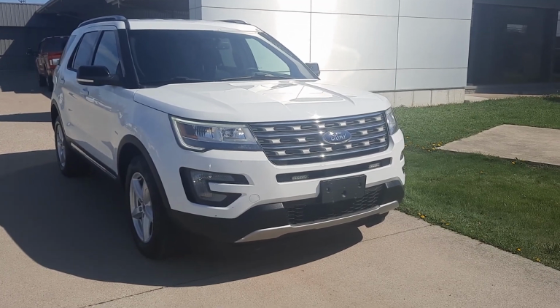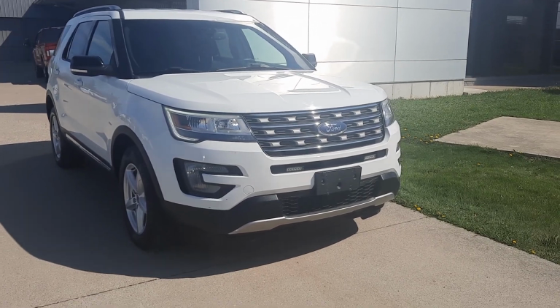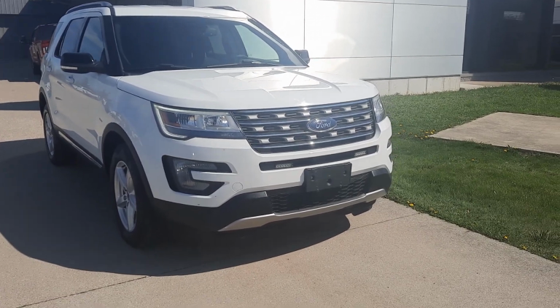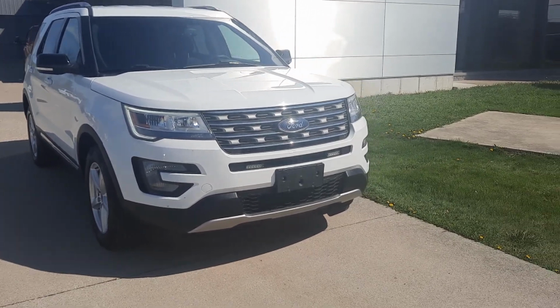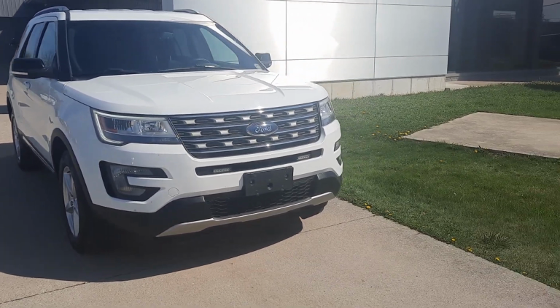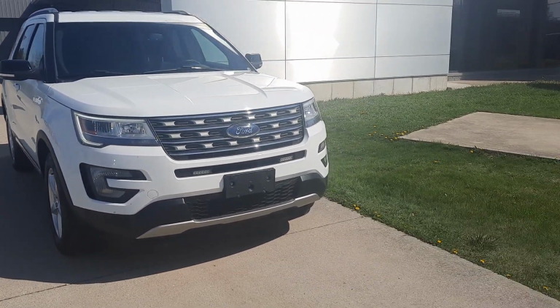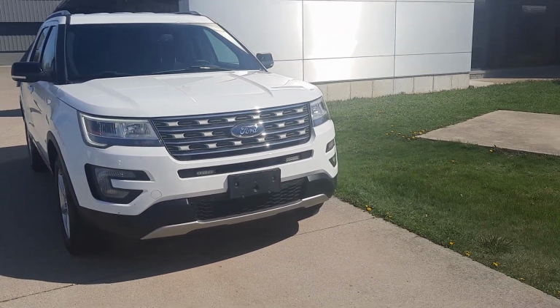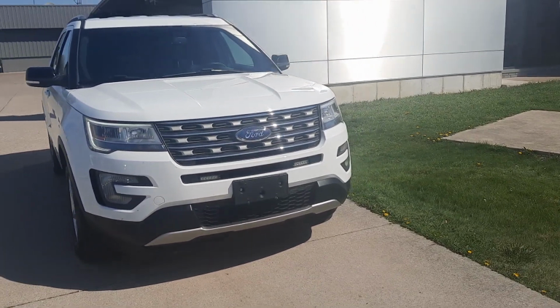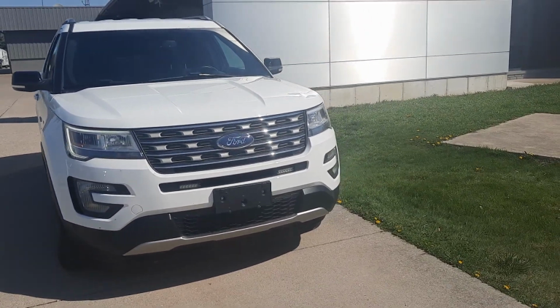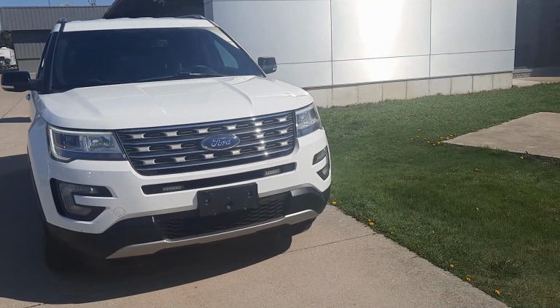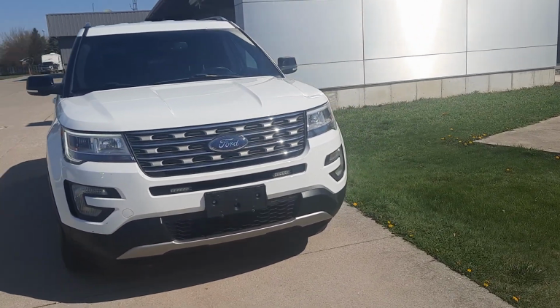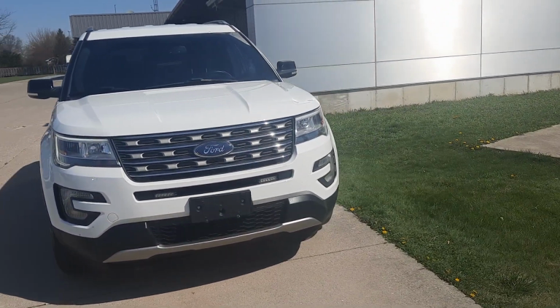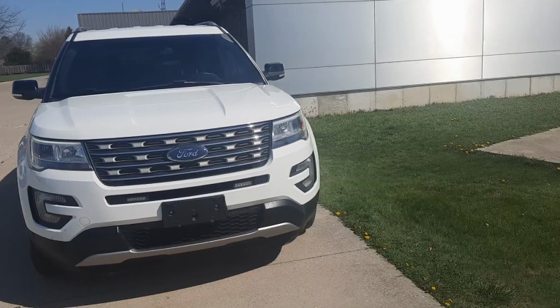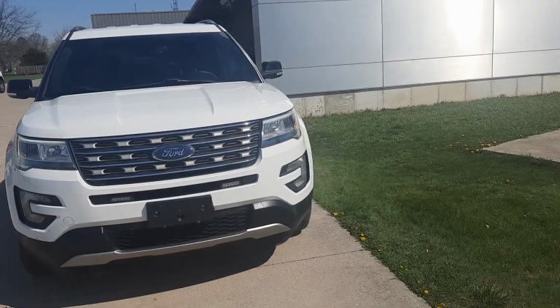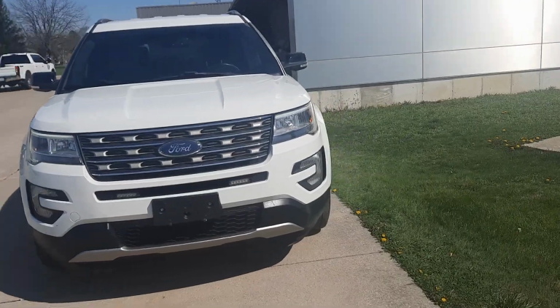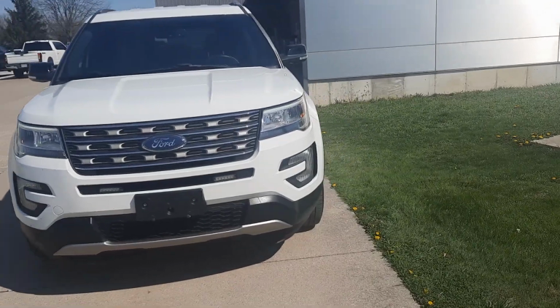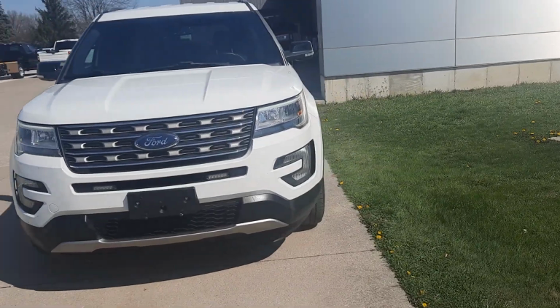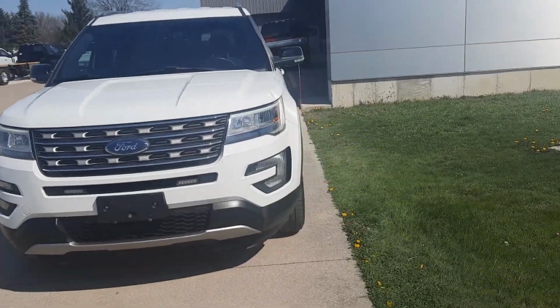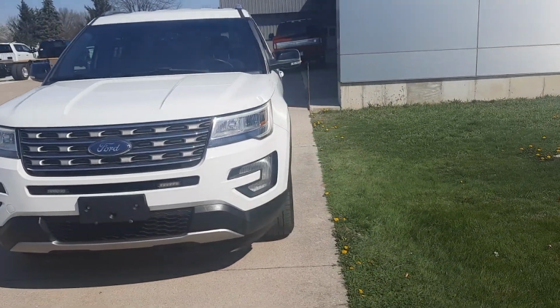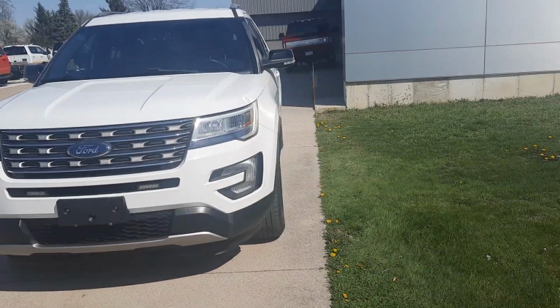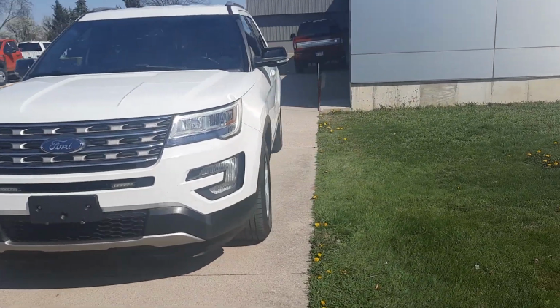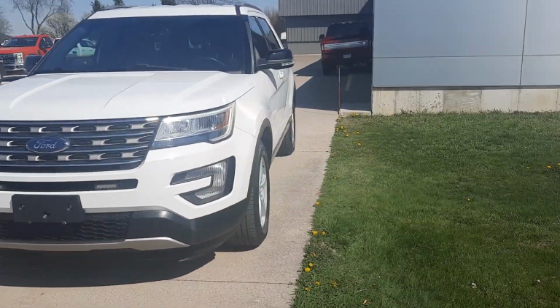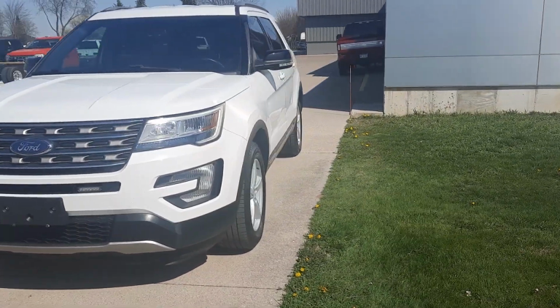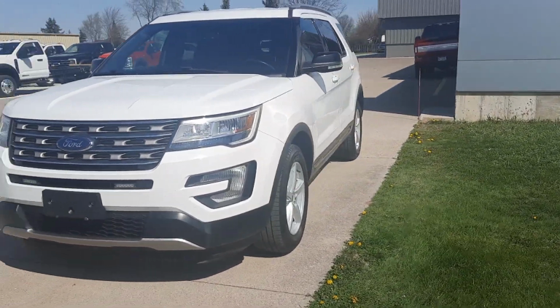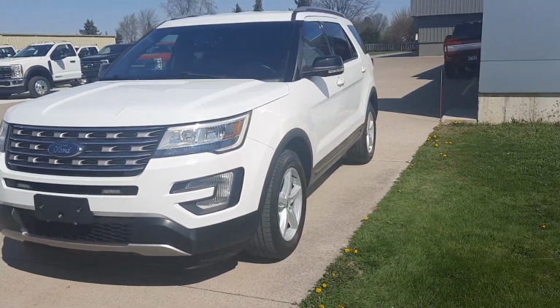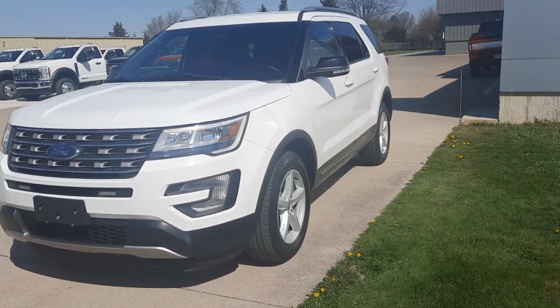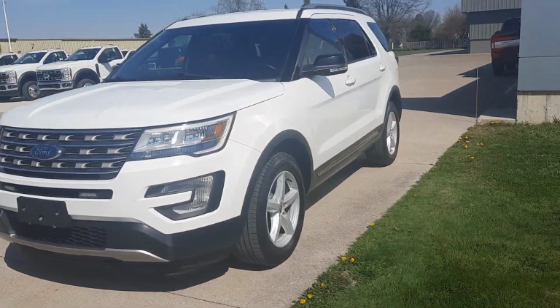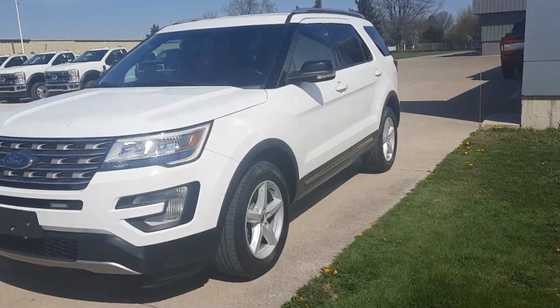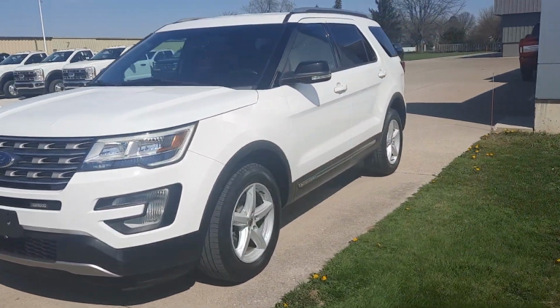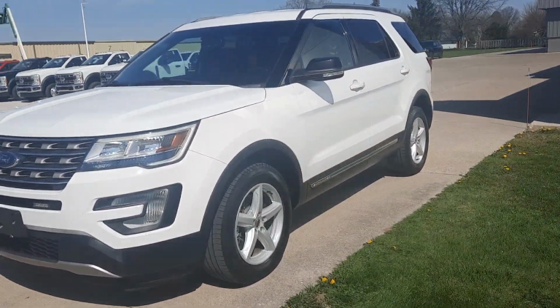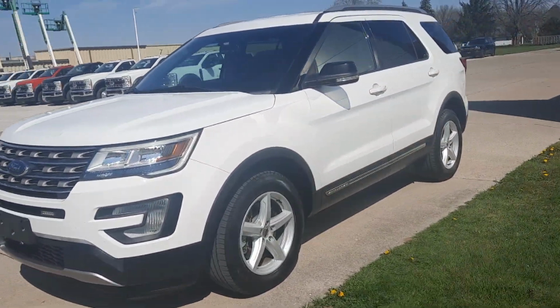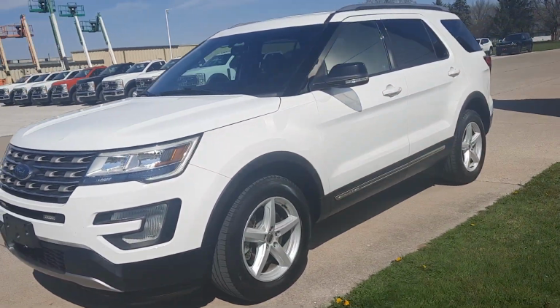Angel here with Terri Henricks Ford, going to take you on a quick walk around of this 2017 Ford Explorer XLT.